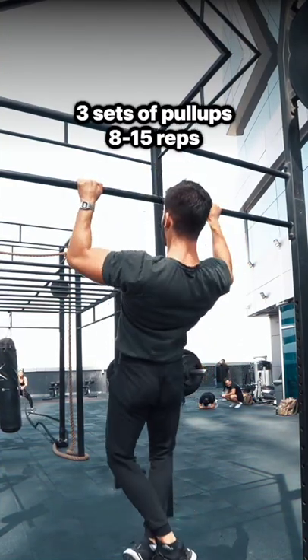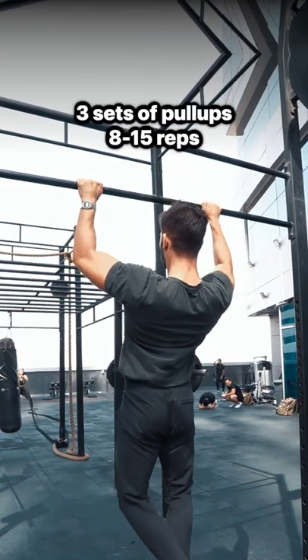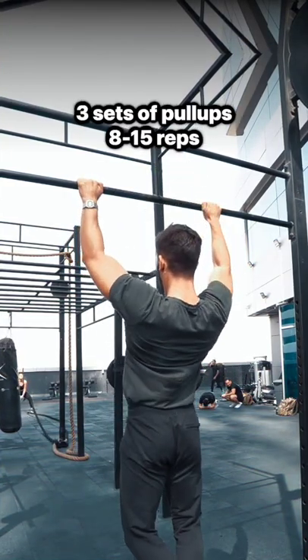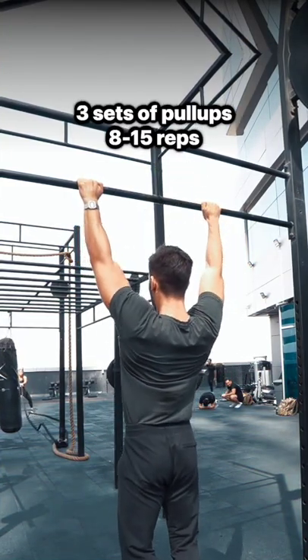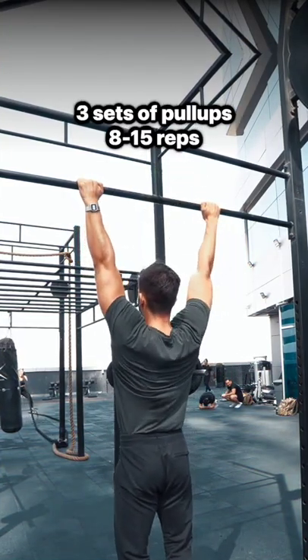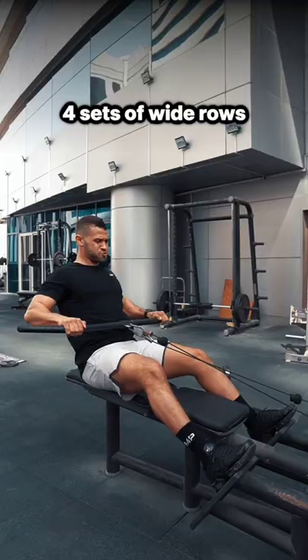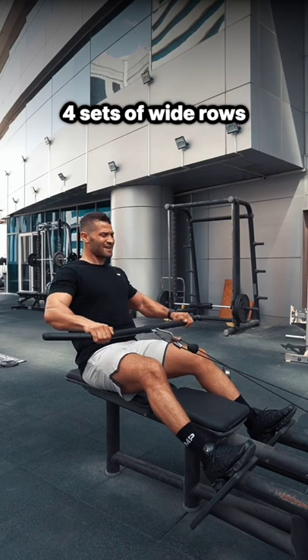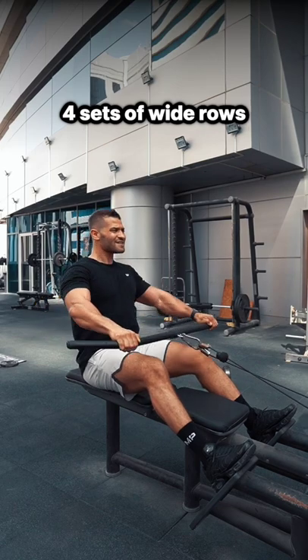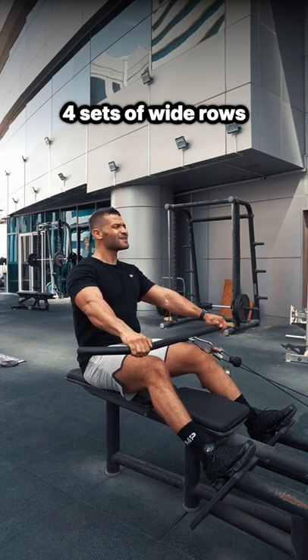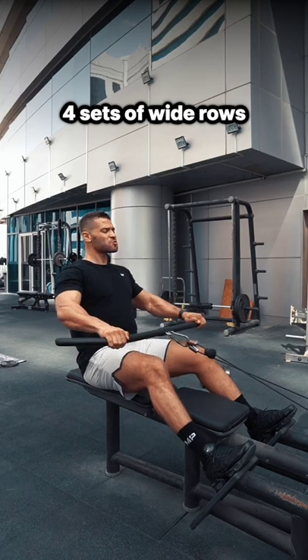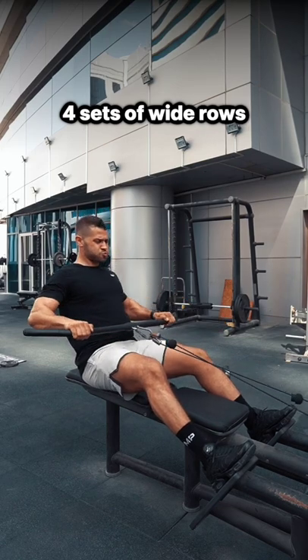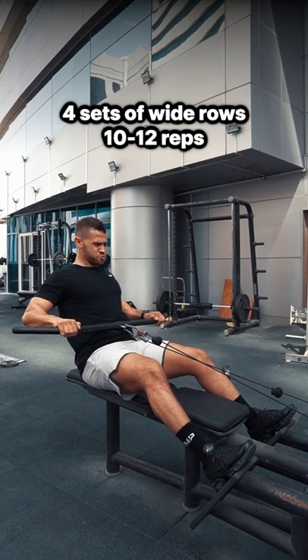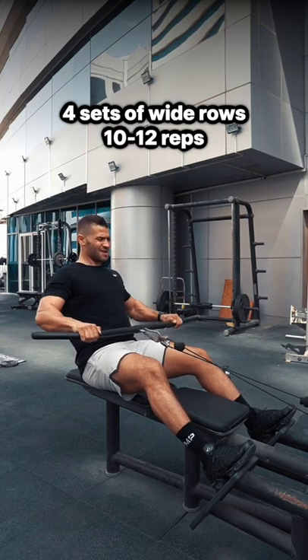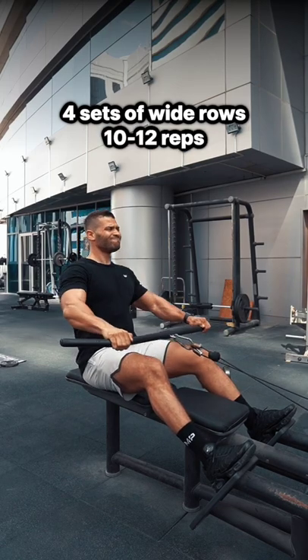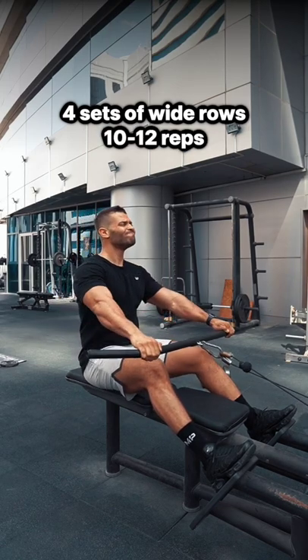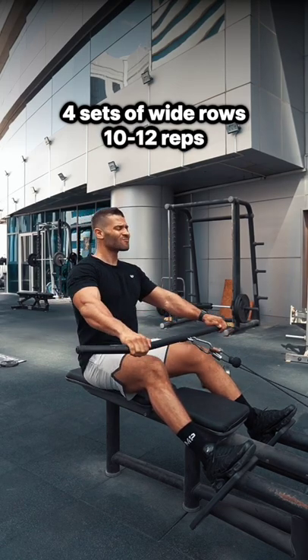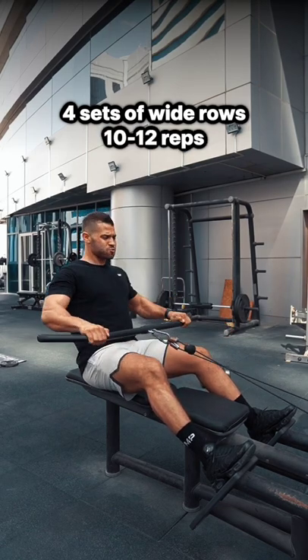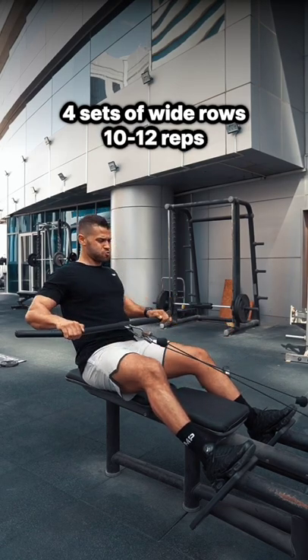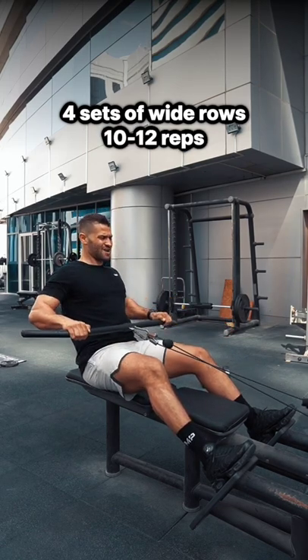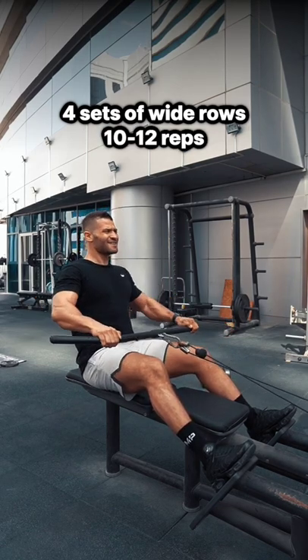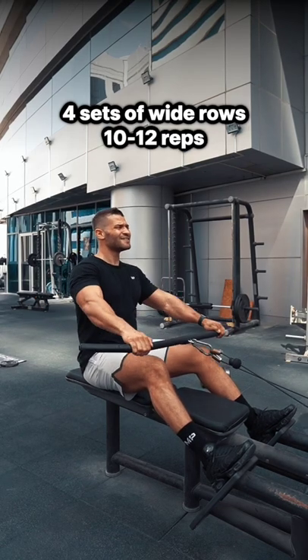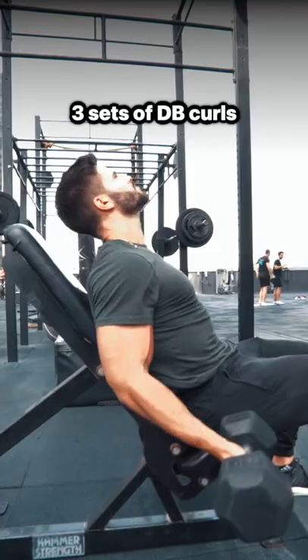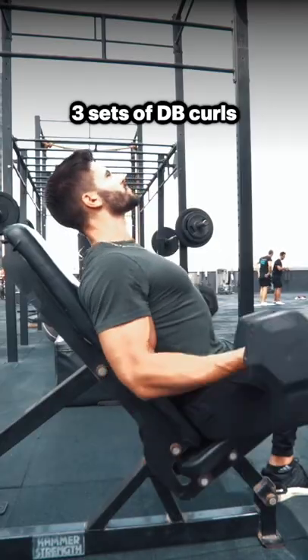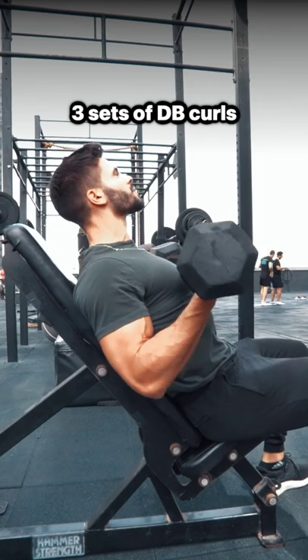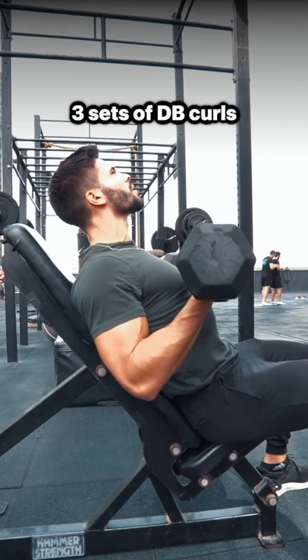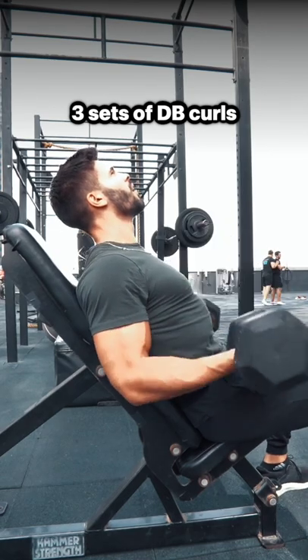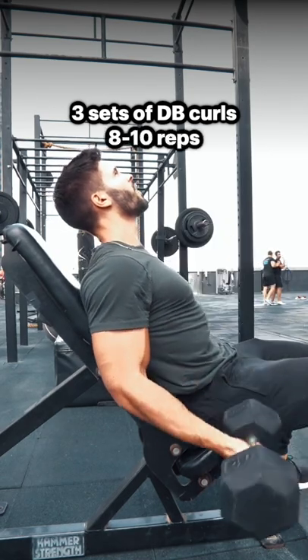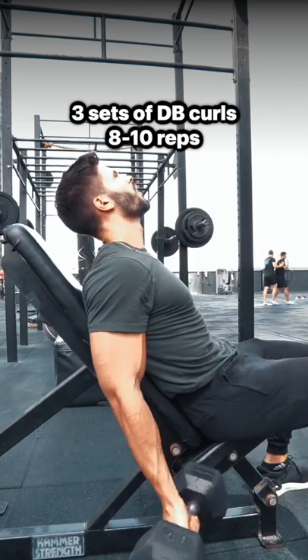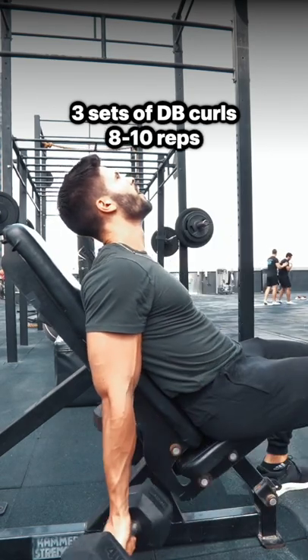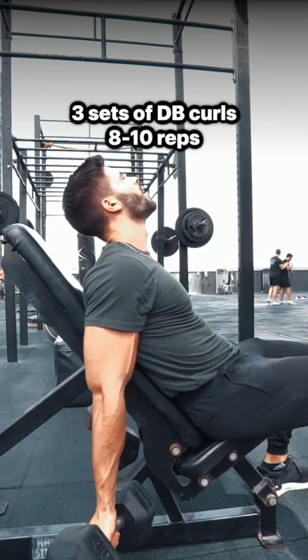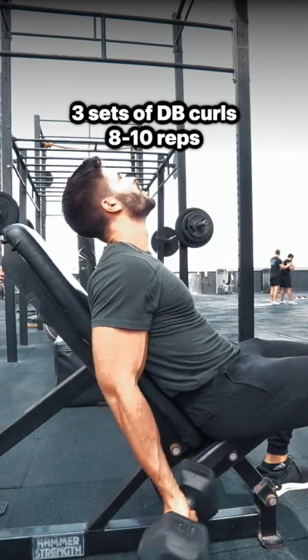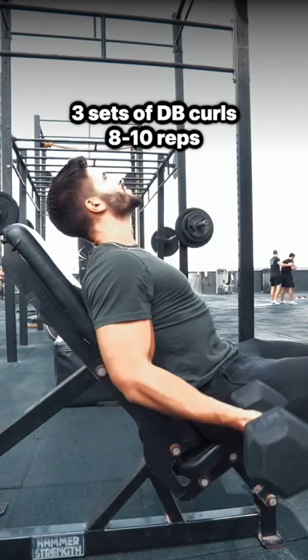And then do 4 sets of wide rows for 10 to 12 reps. After that, perform 3 sets of dumbbell curls for 8 to 10 reps on each side.